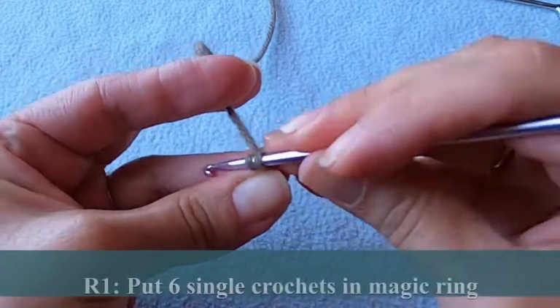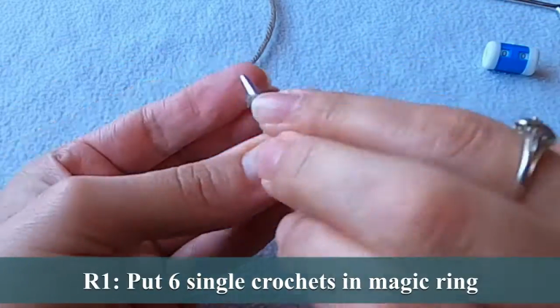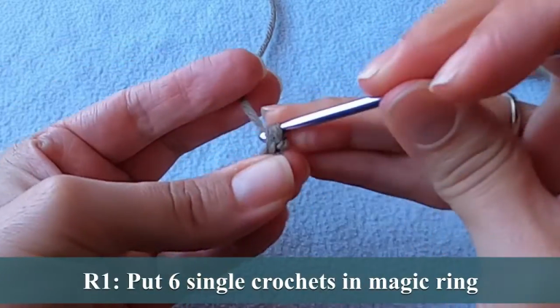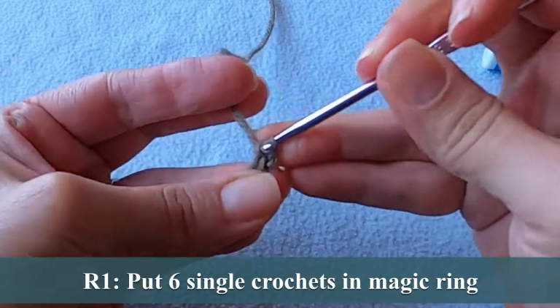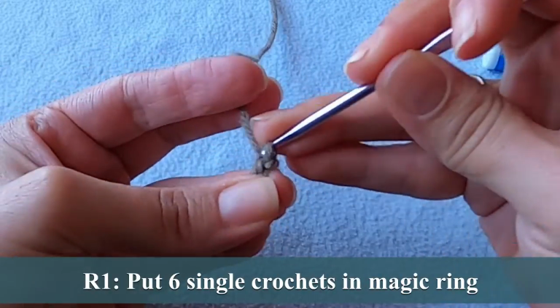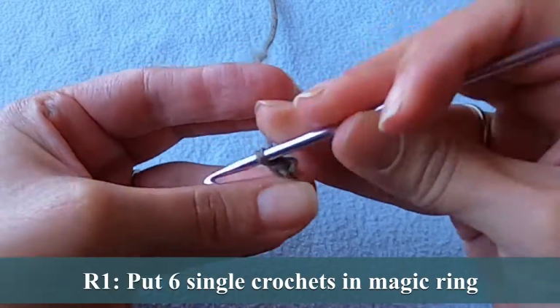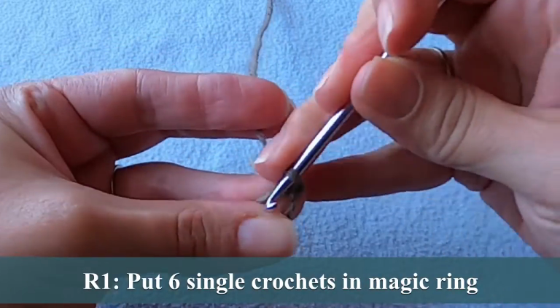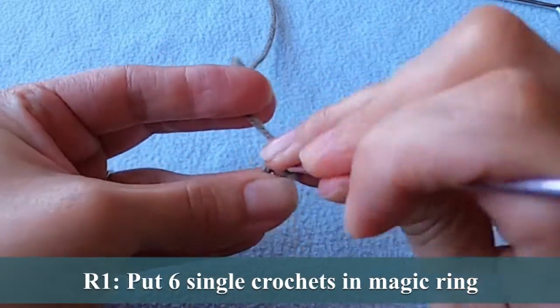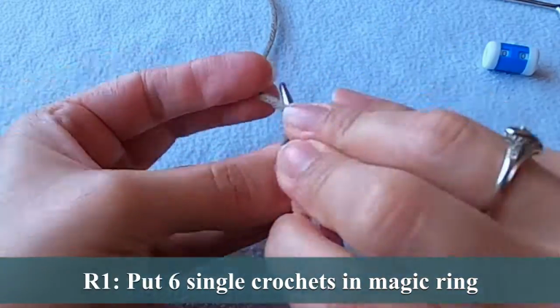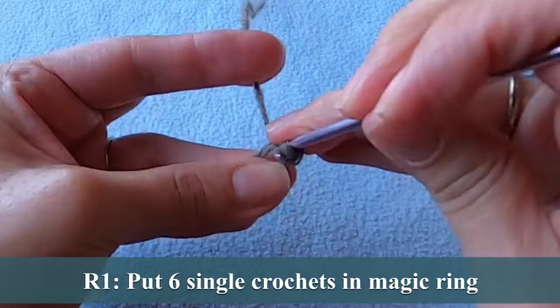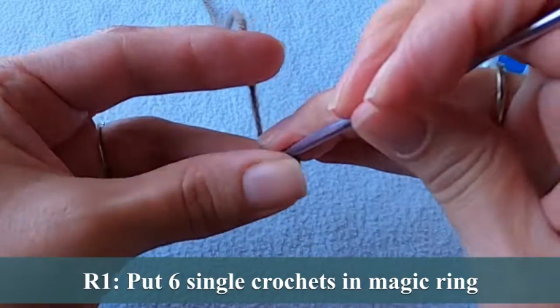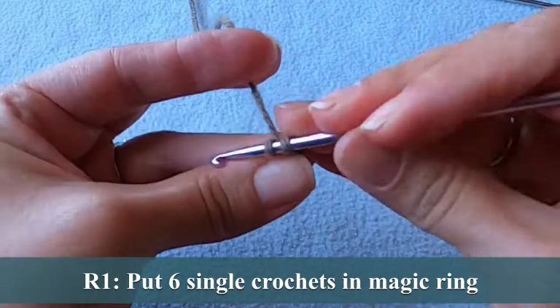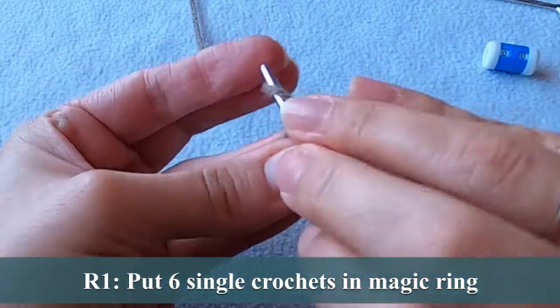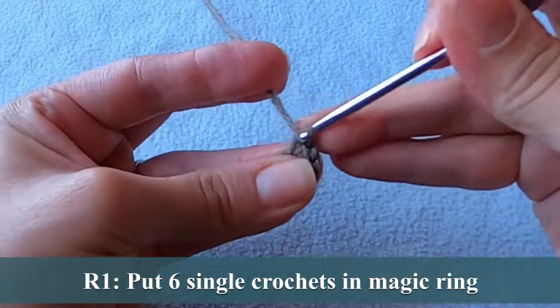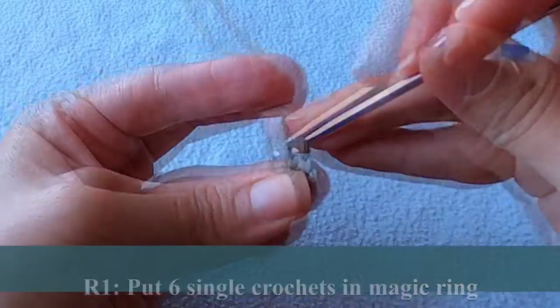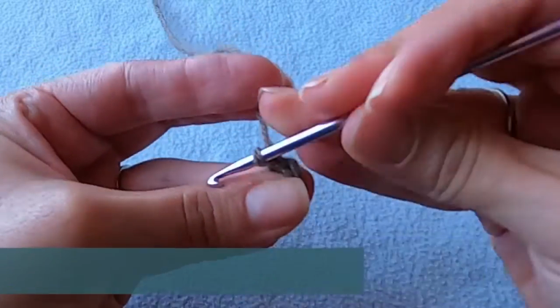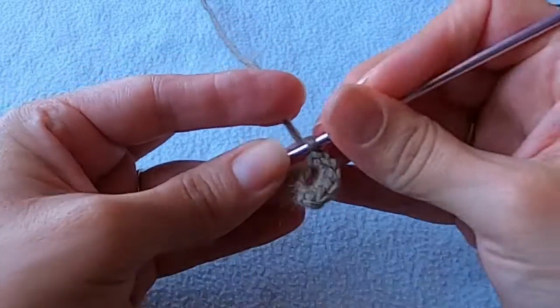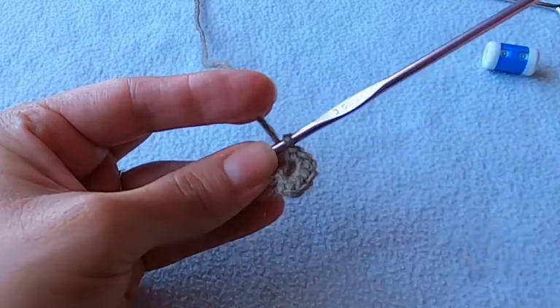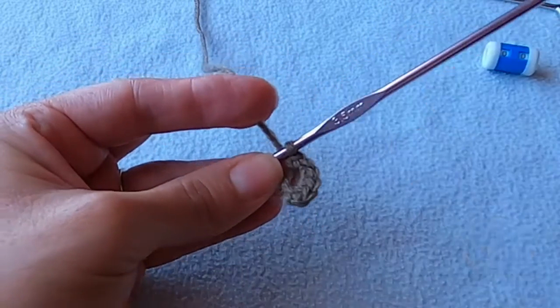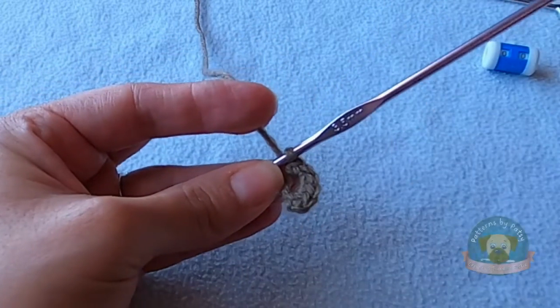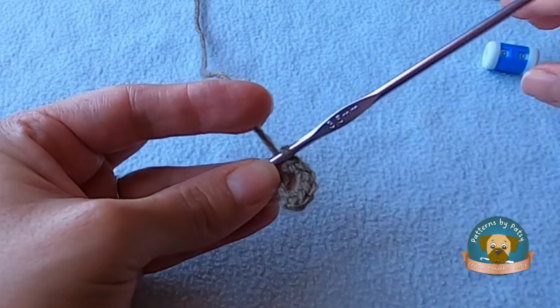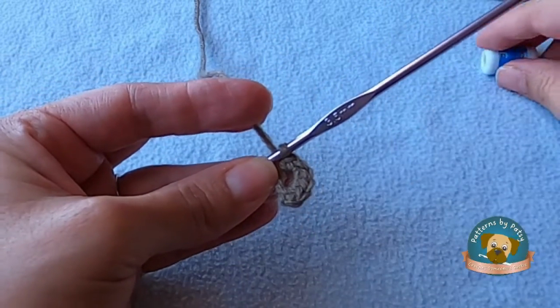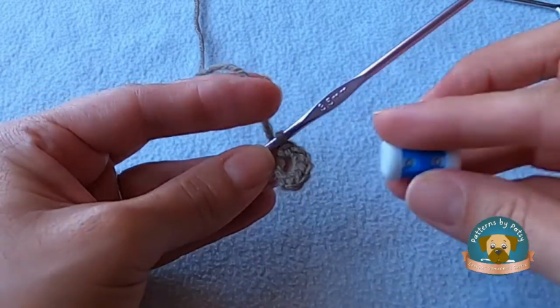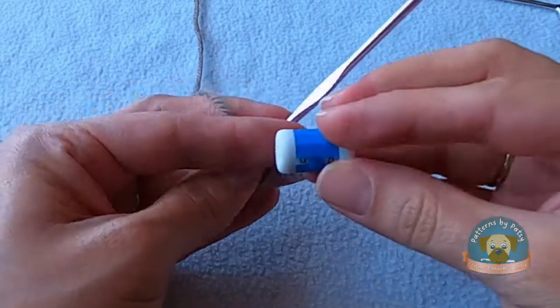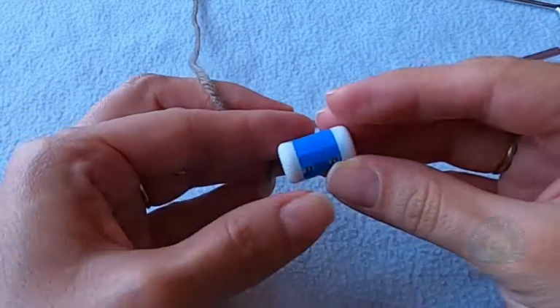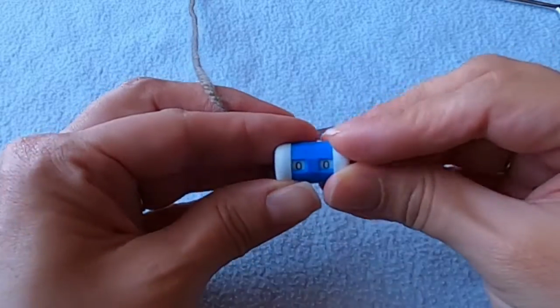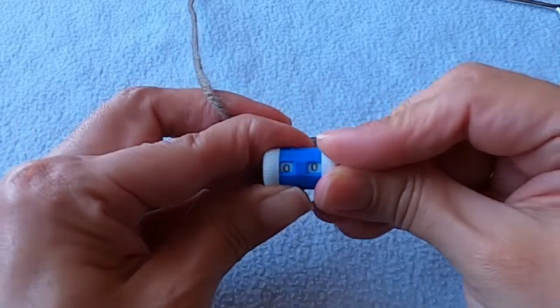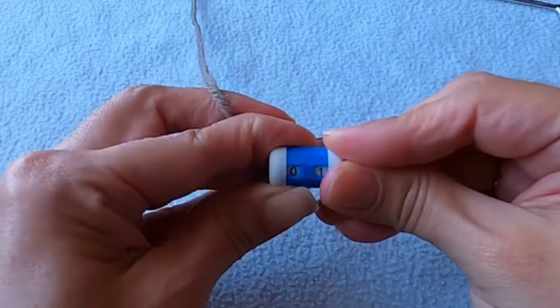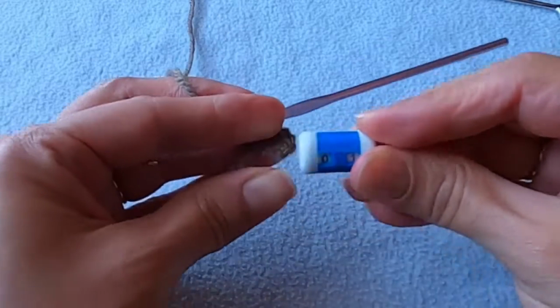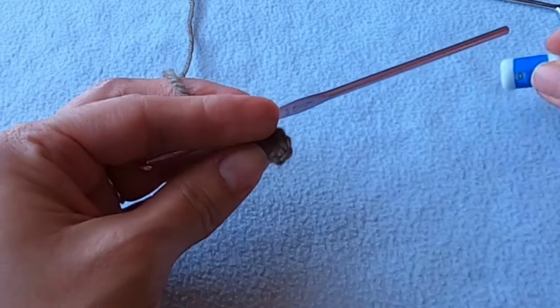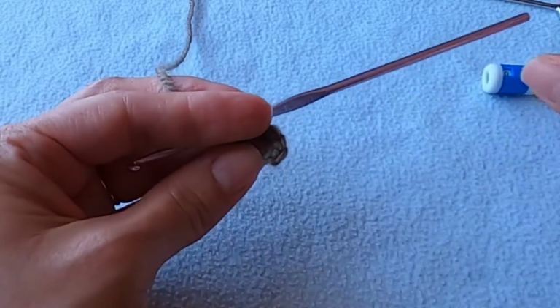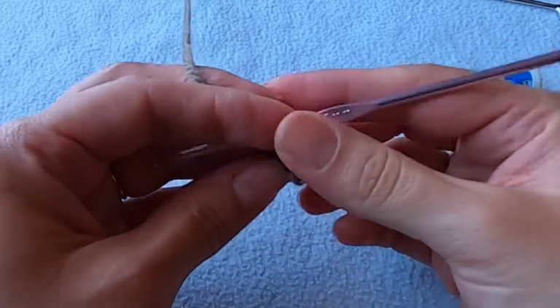Let's start by putting six single crochets into a magic ring. I like to save as much yarn as possible so I try not to leave a long tail here. This is round one of 19, so let's keep moving.